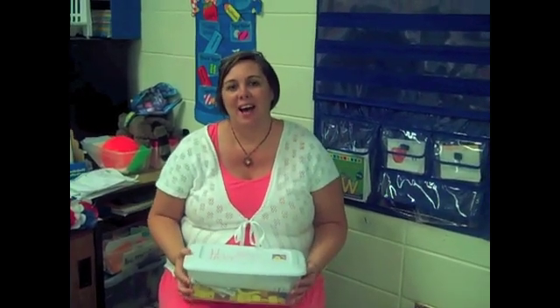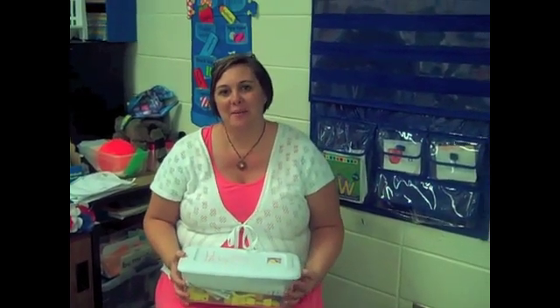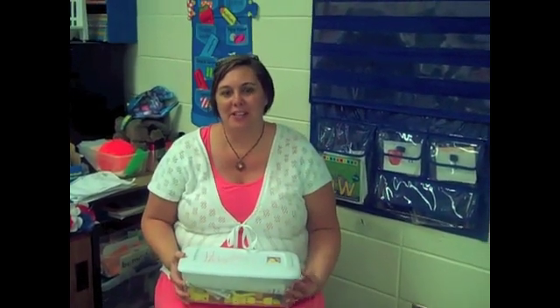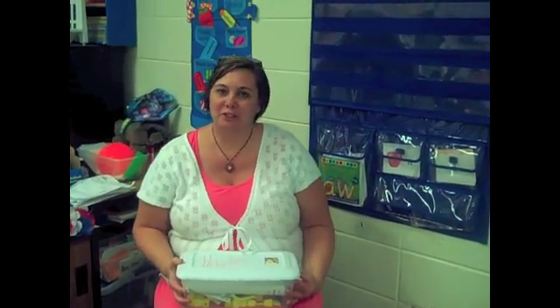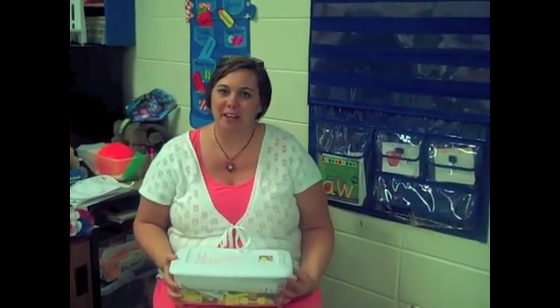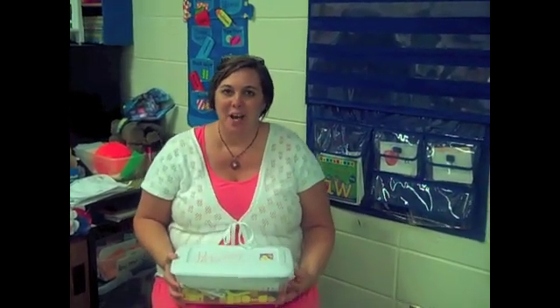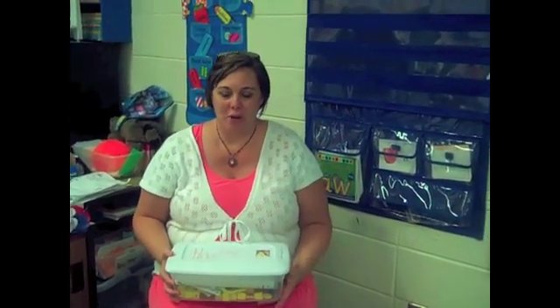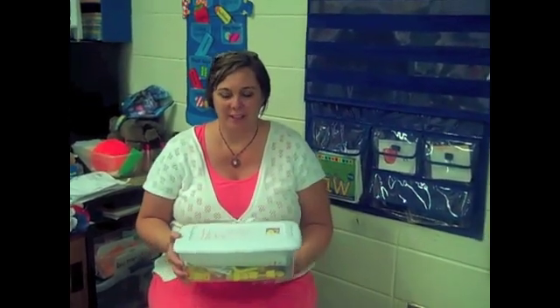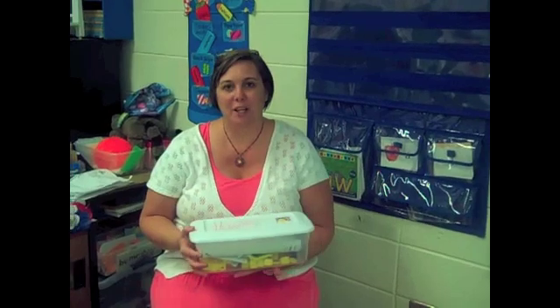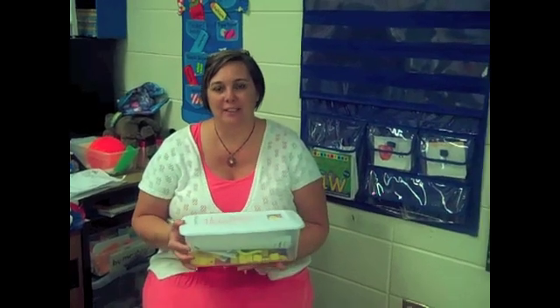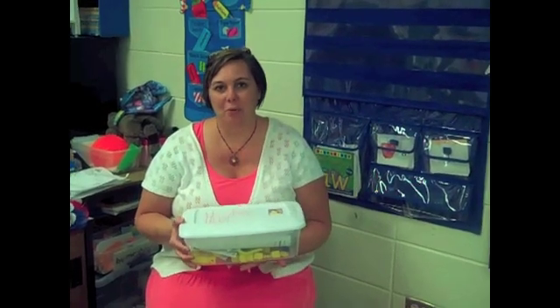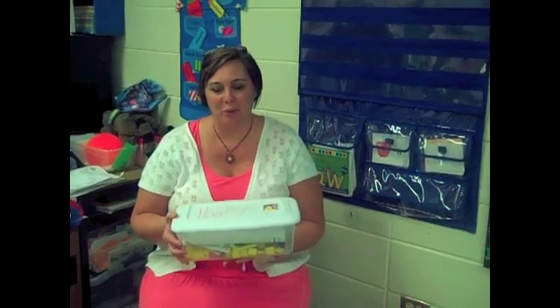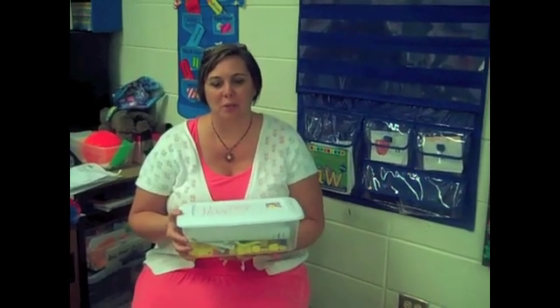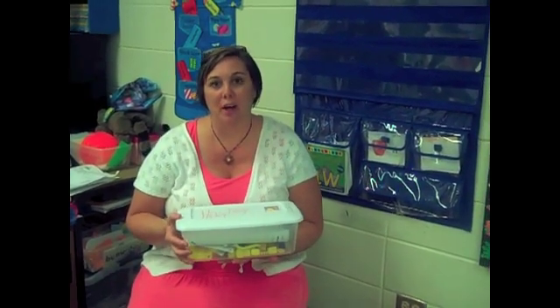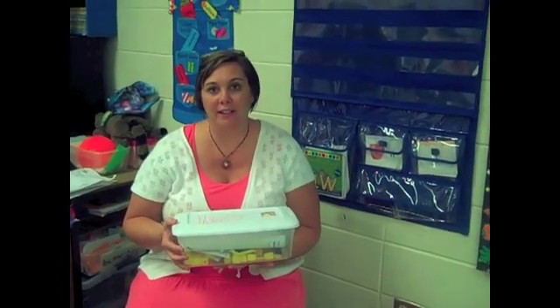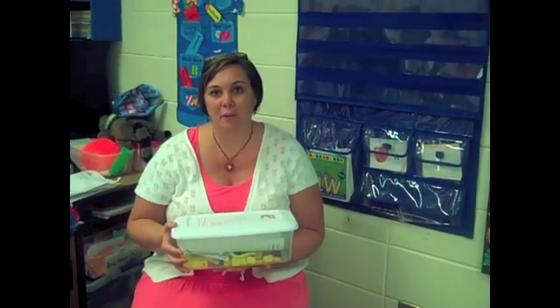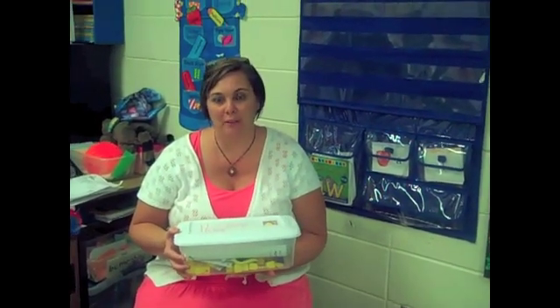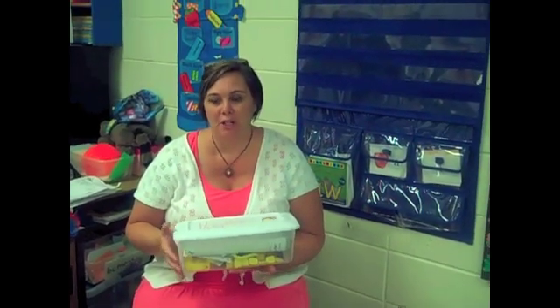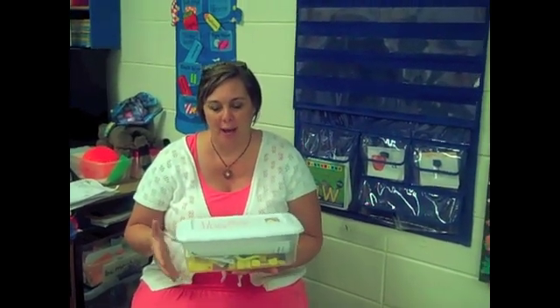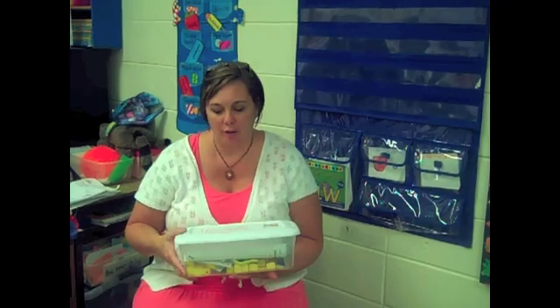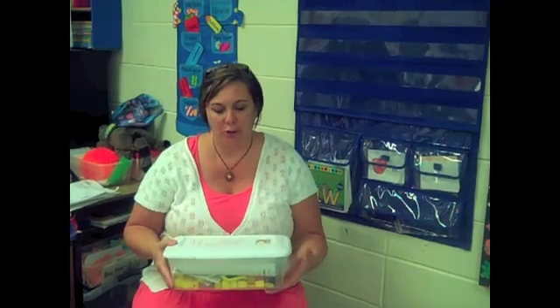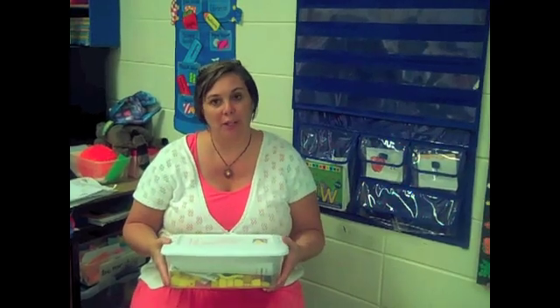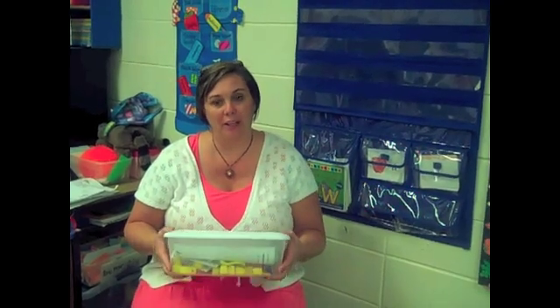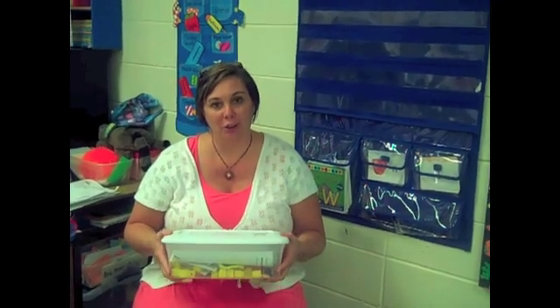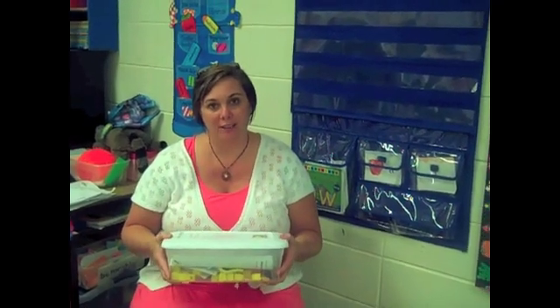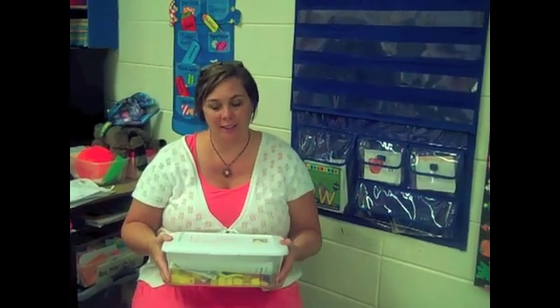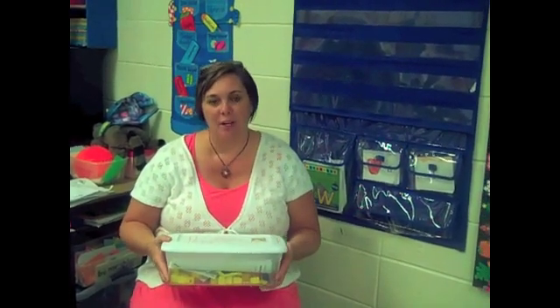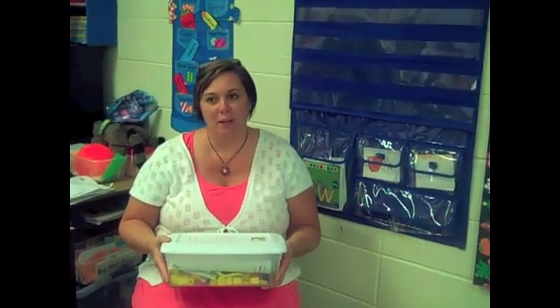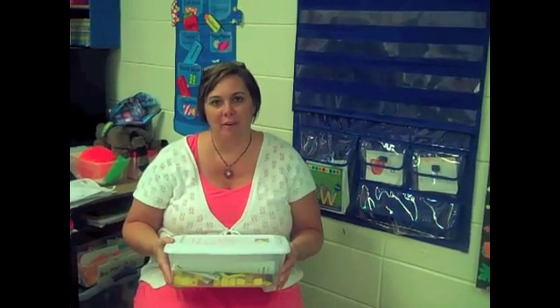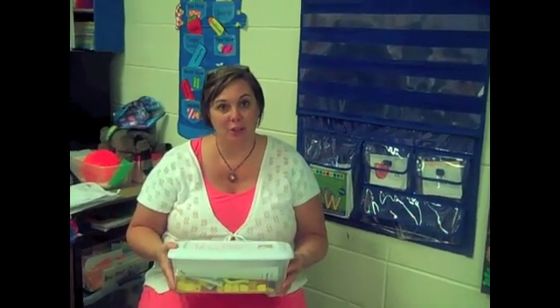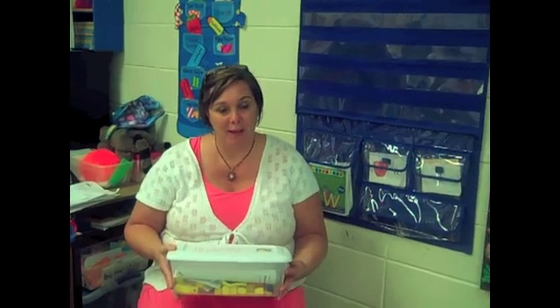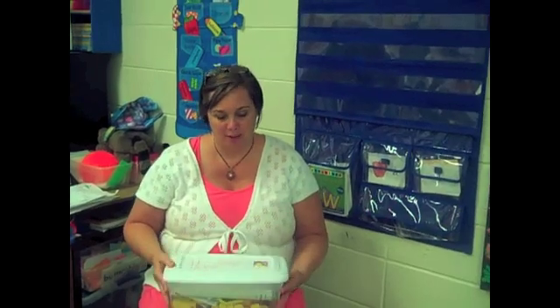Hi, my name is Mary and I teach first grade. One of the things that I discovered in Singapore math was we use a lot of hands-on manipulatives. So I had all of my children bring in a clear shoebox size container that we have made into a math box.